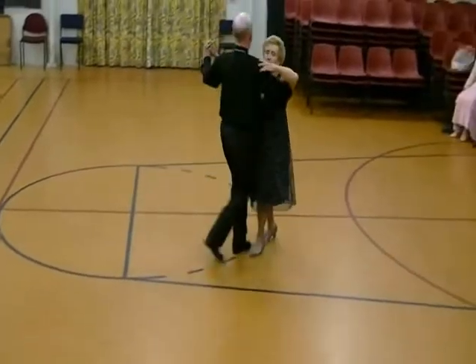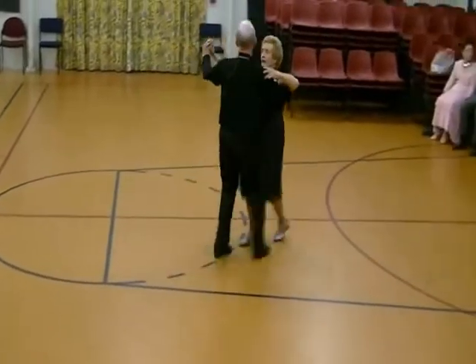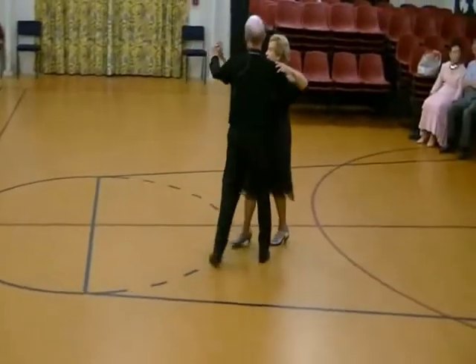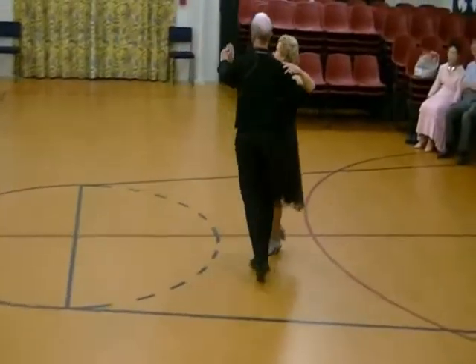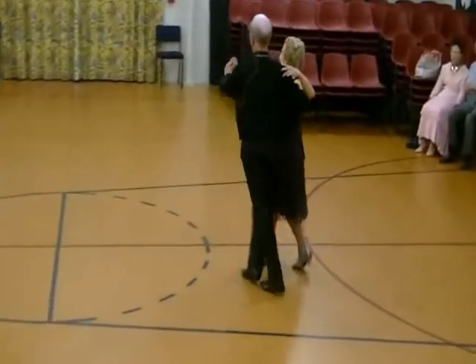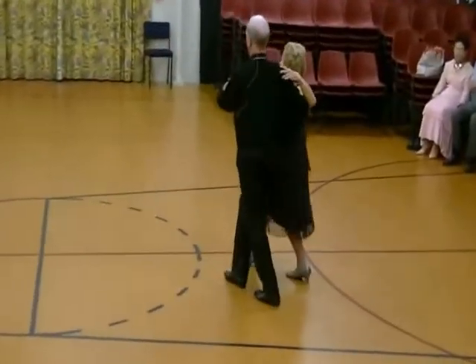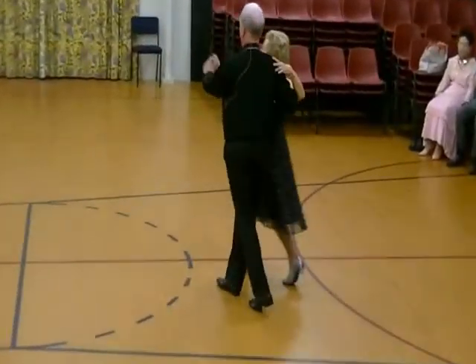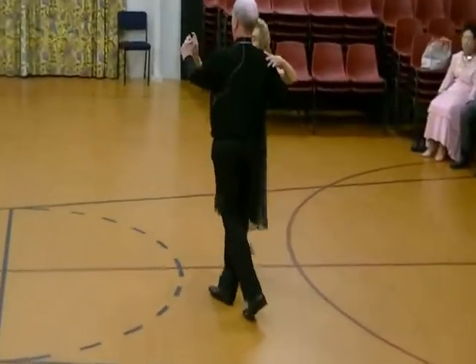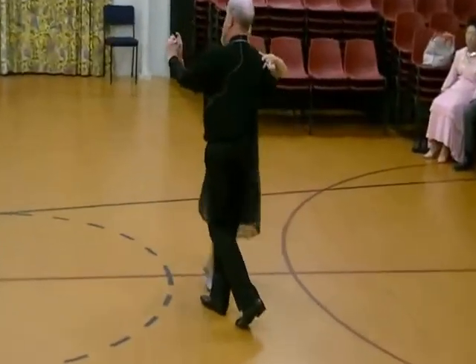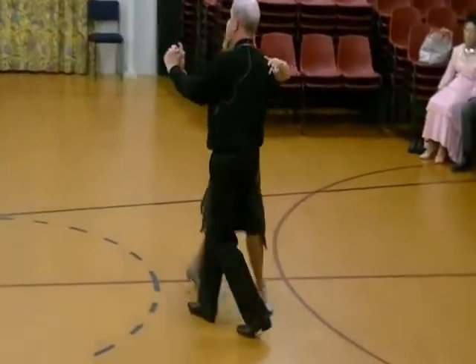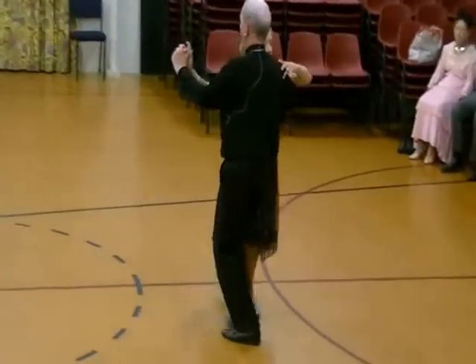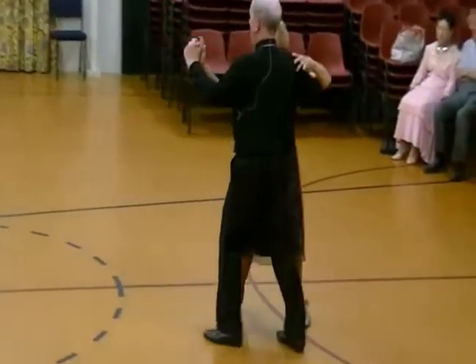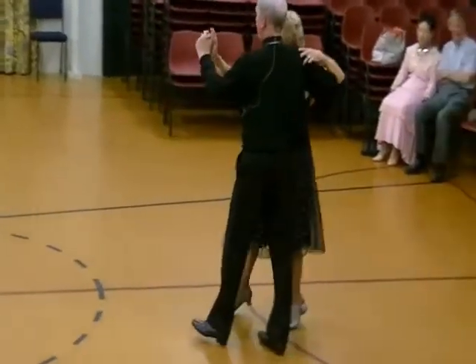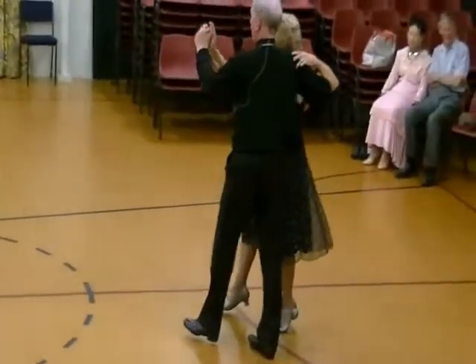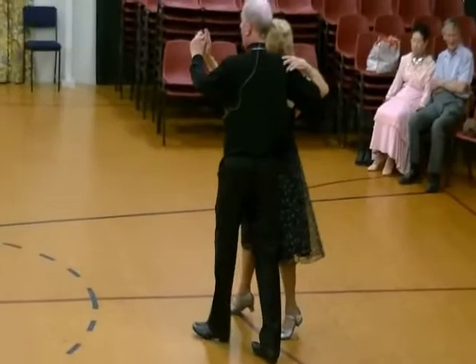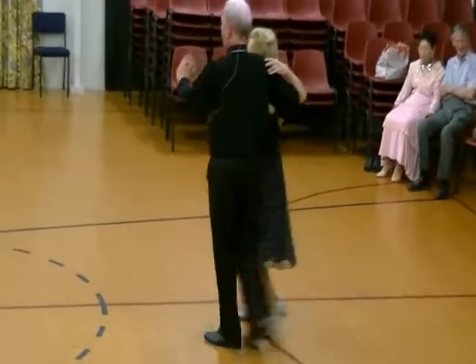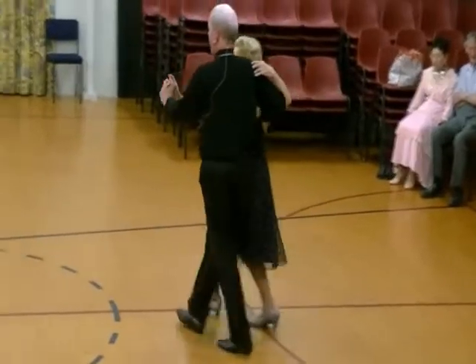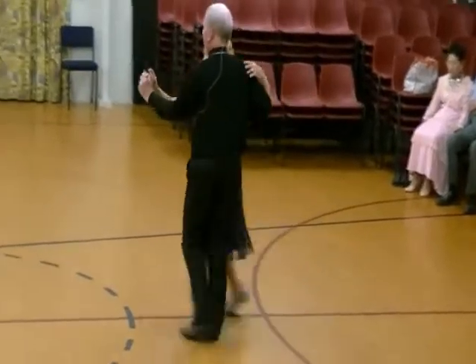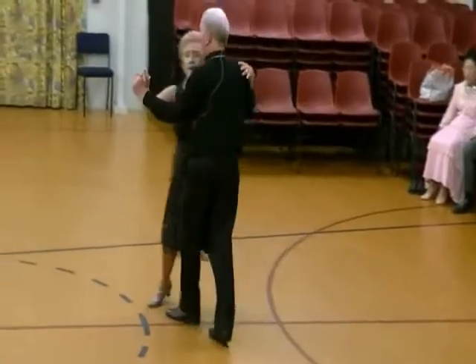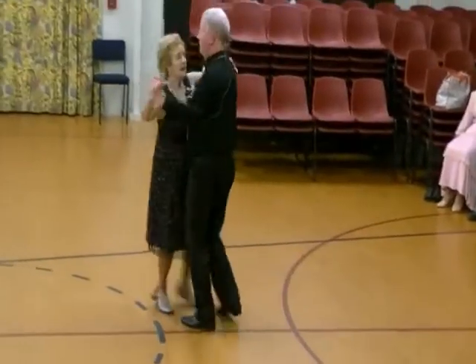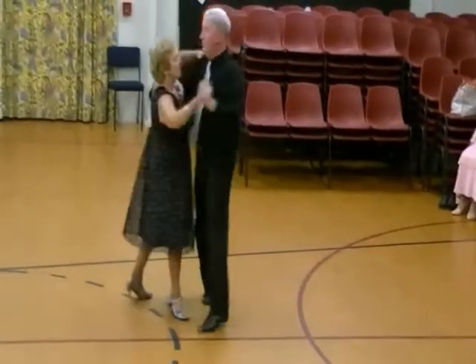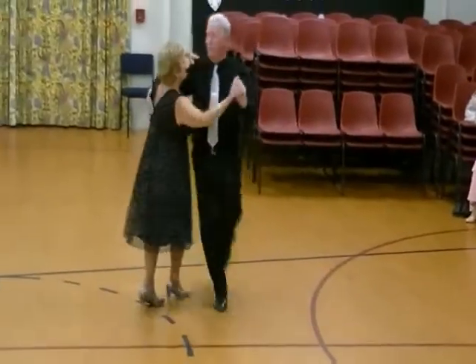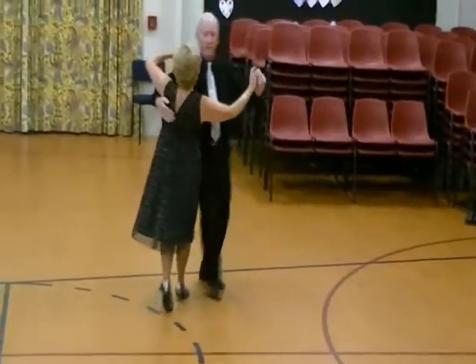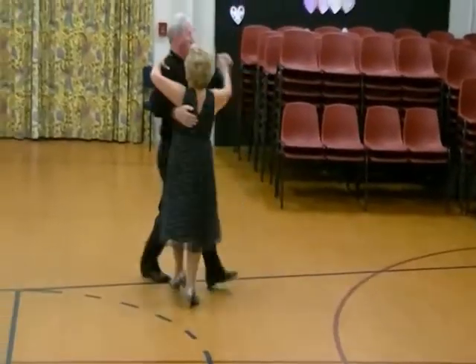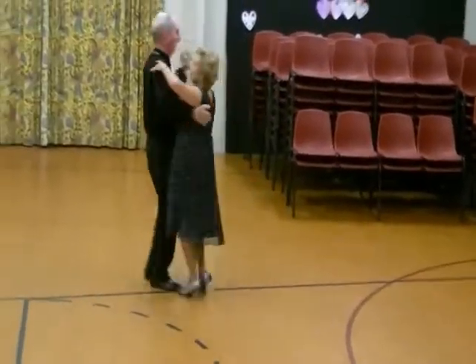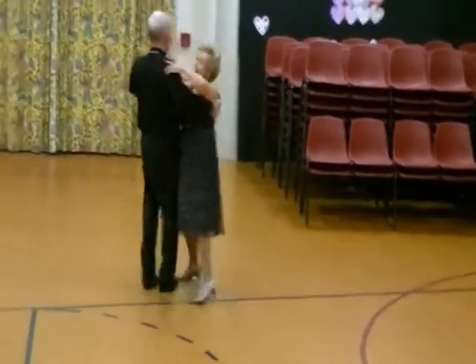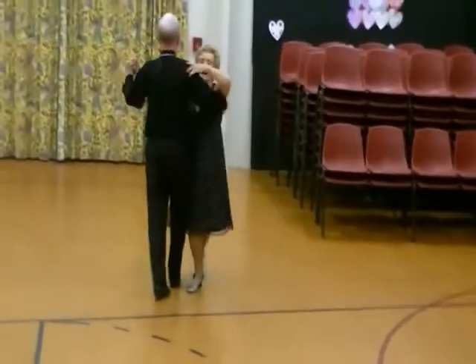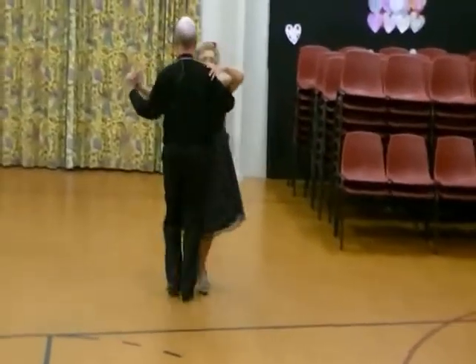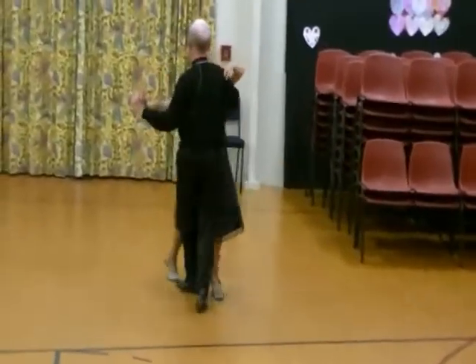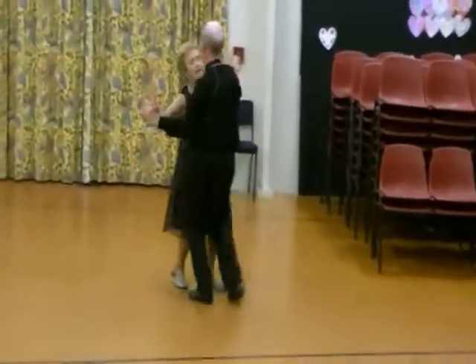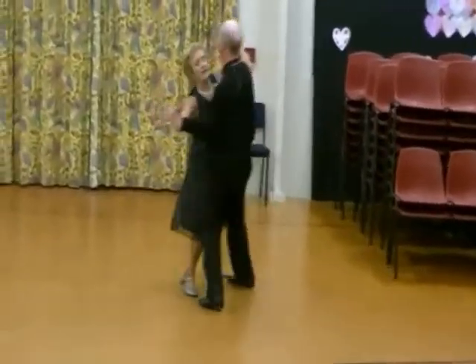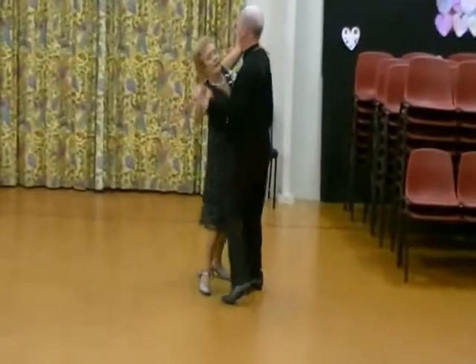Whisk. Two, three, swivel lady. Hover here. One, two, three, four, five, six. Whisk. One, two, three, four, five, six. Whisk.